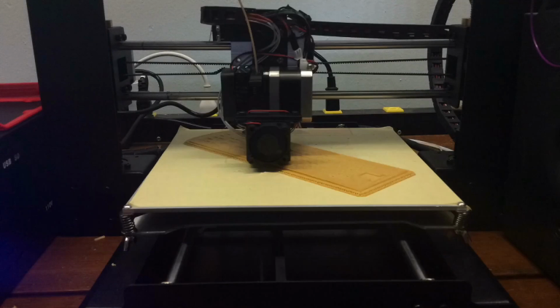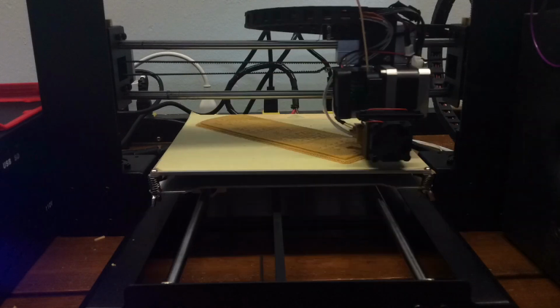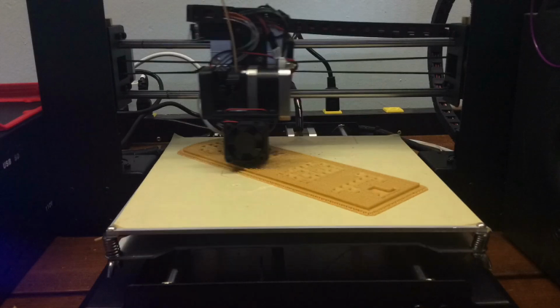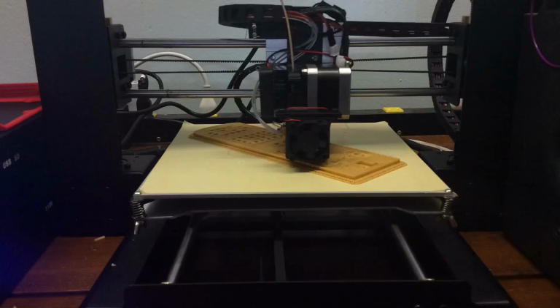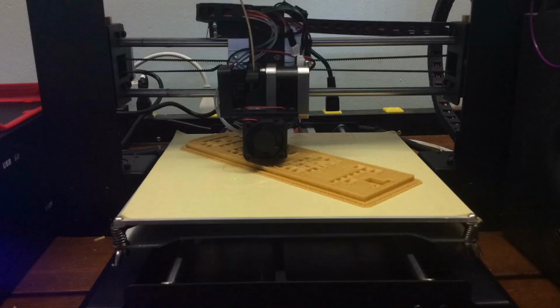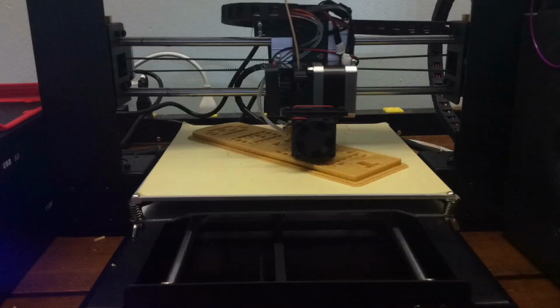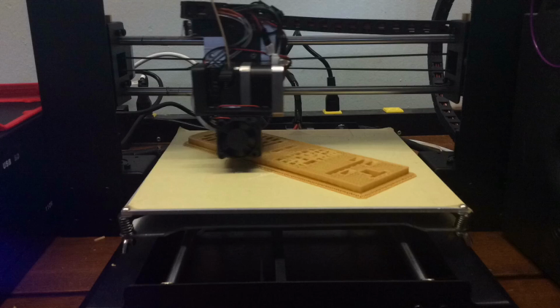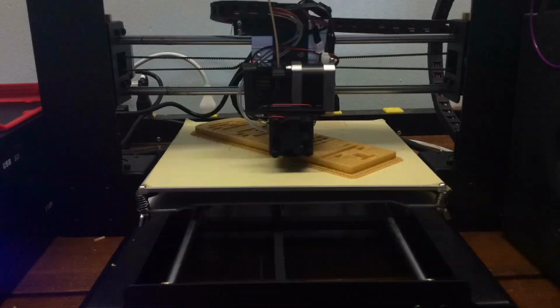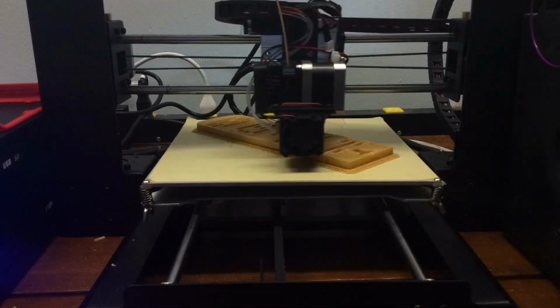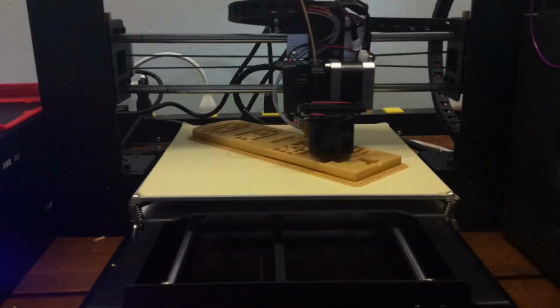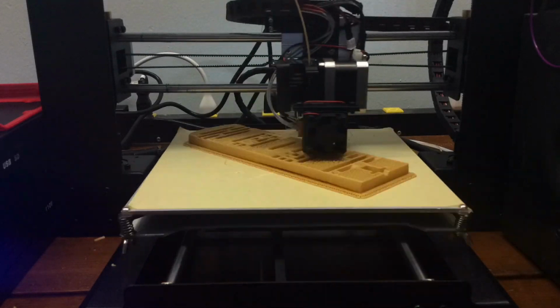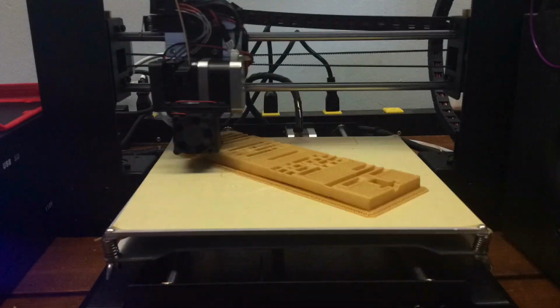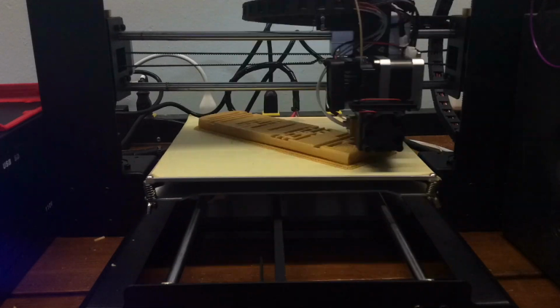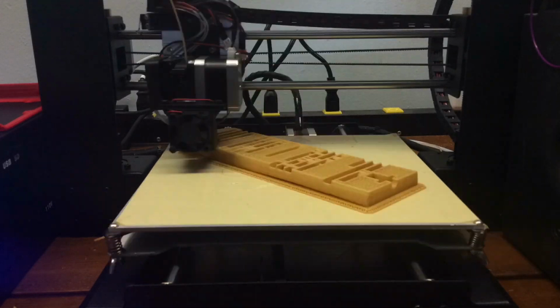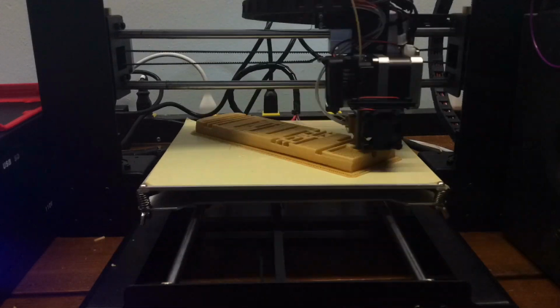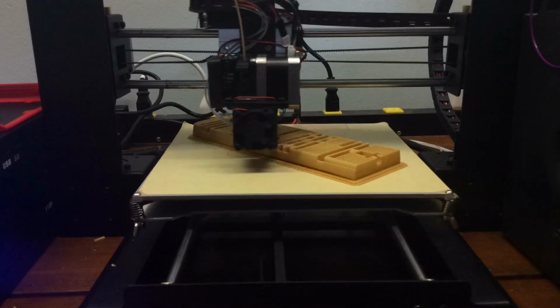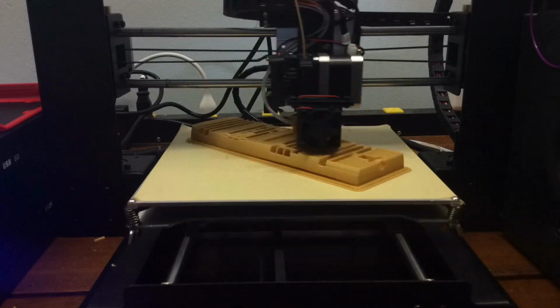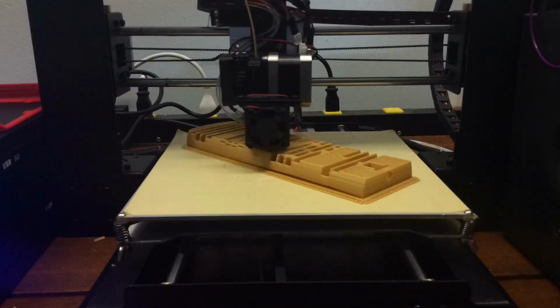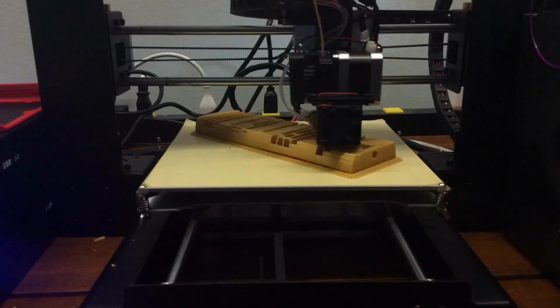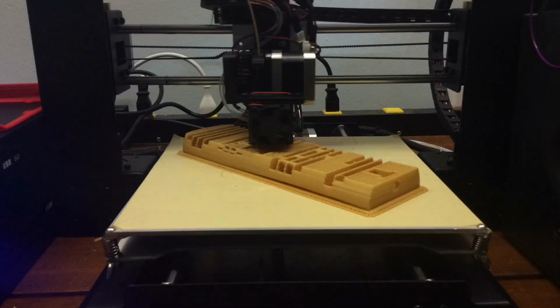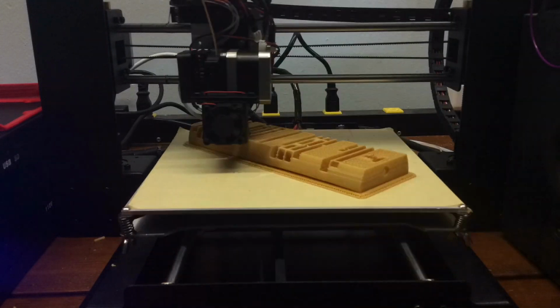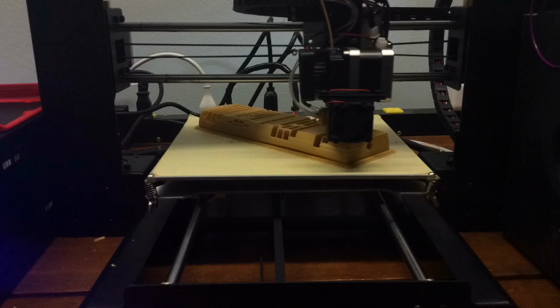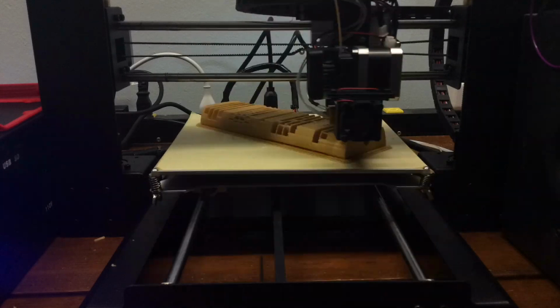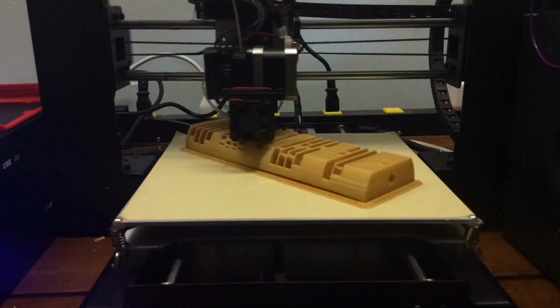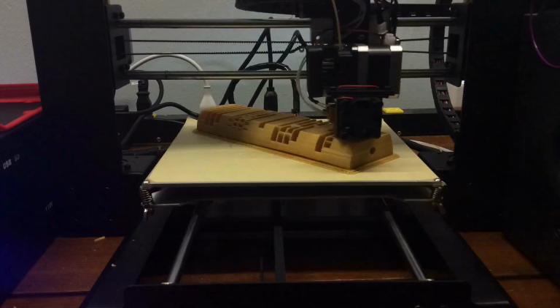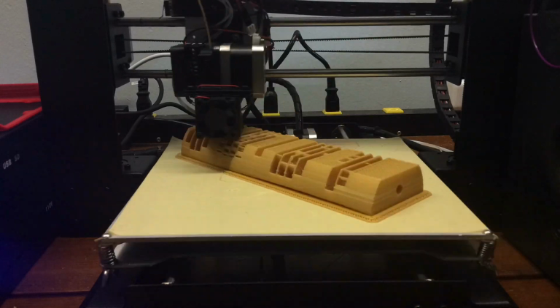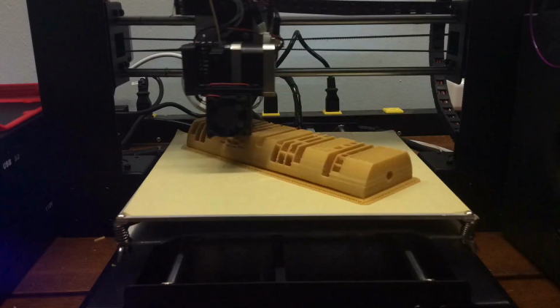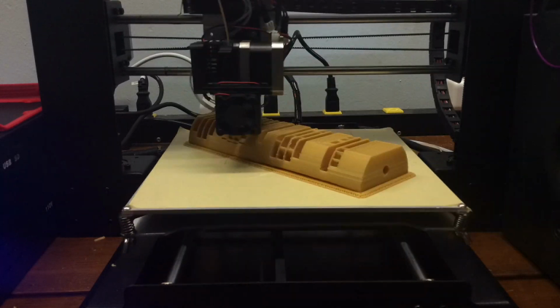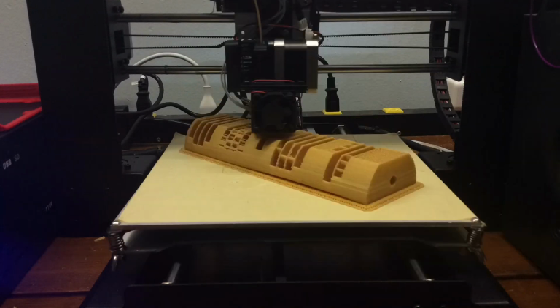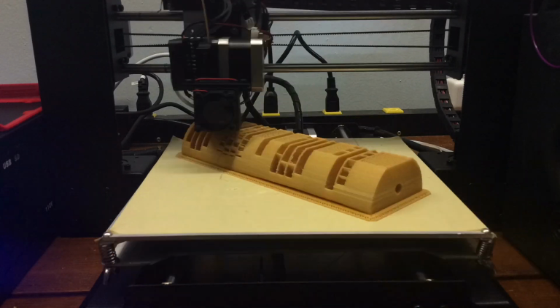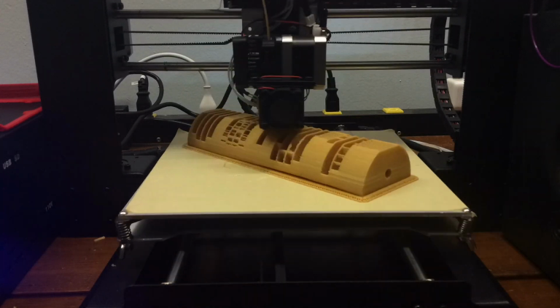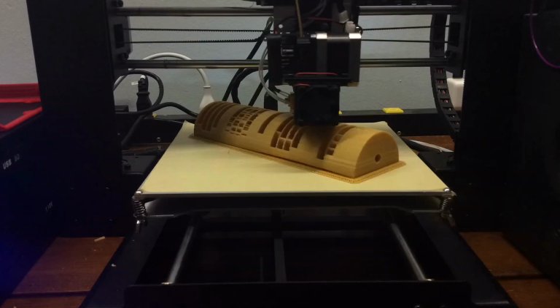This was actually a 14-hour print, so I just let the time-lapse go and it turned out really good. The only regret was the raft — it screwed up the whole bottom of this print.